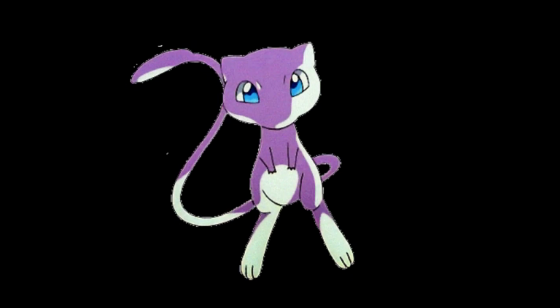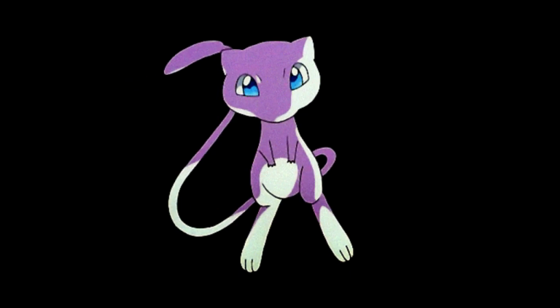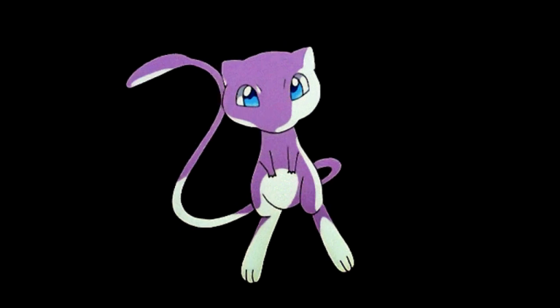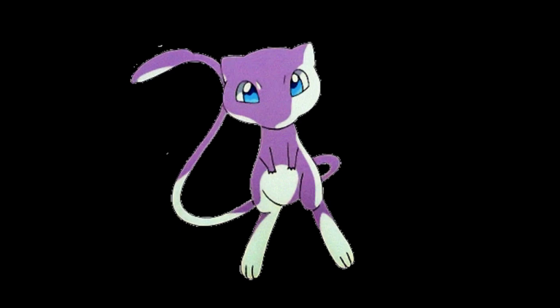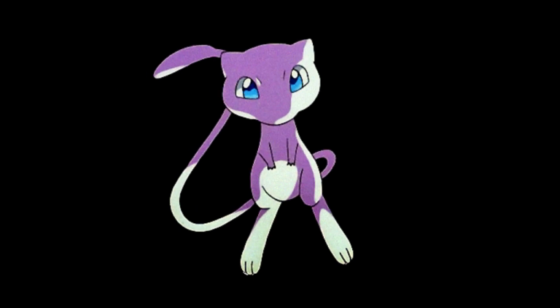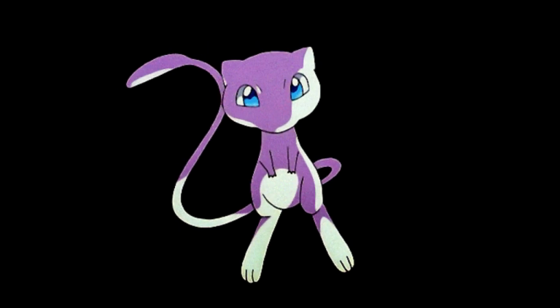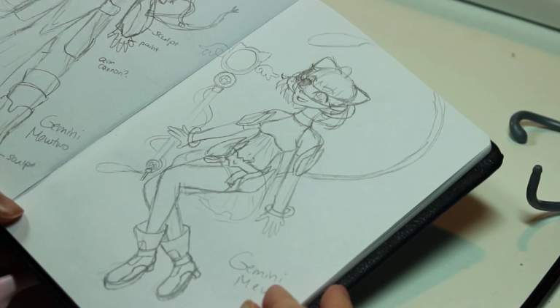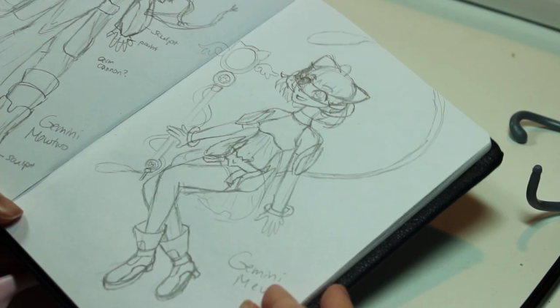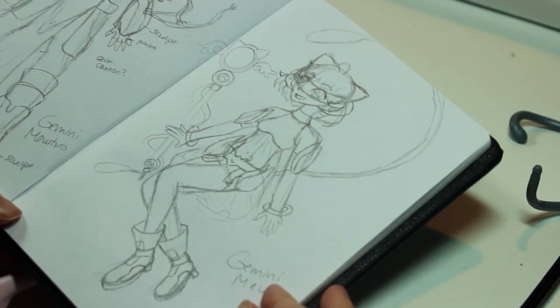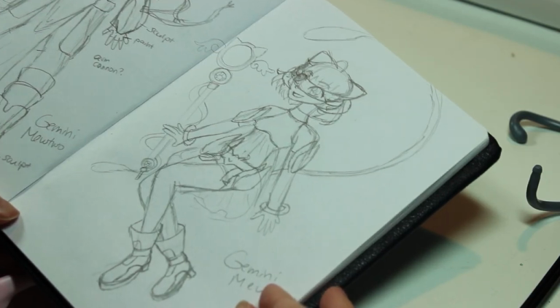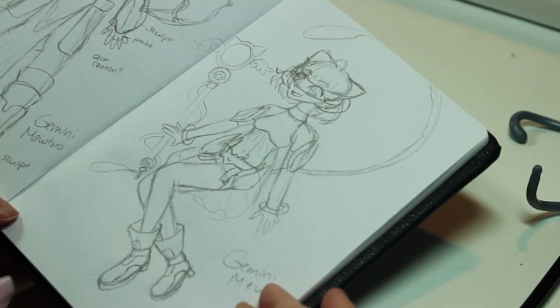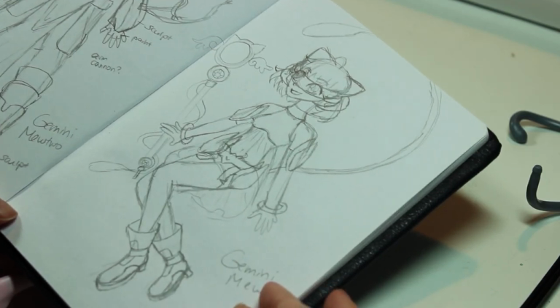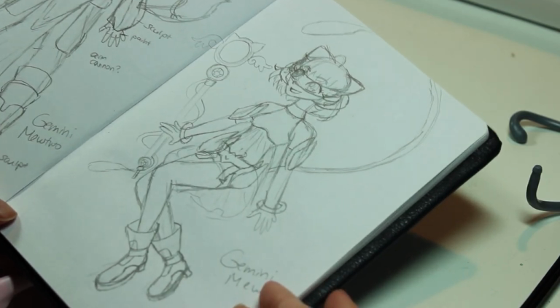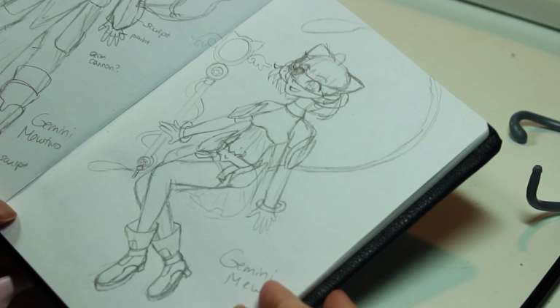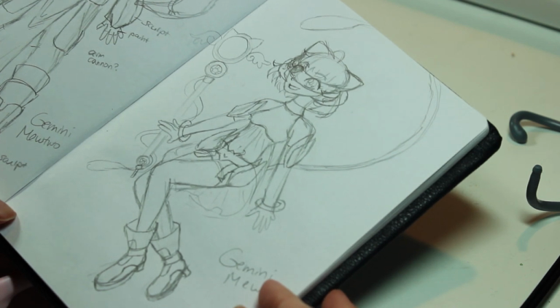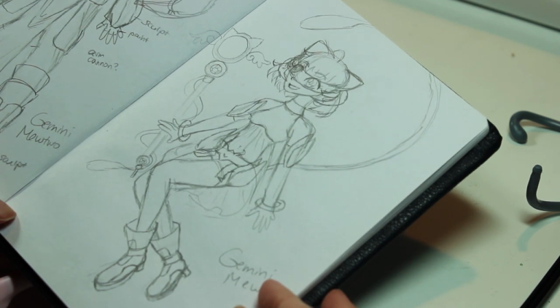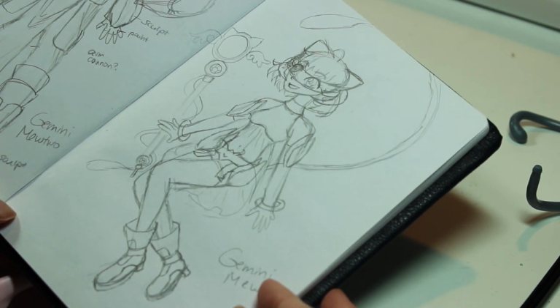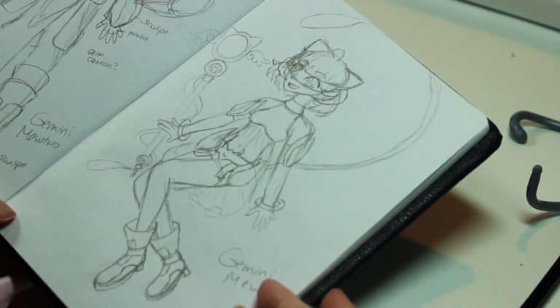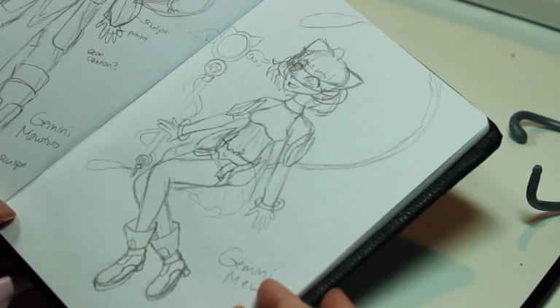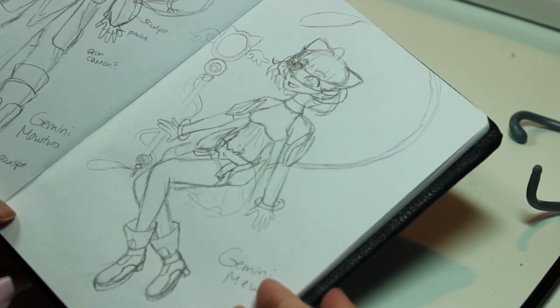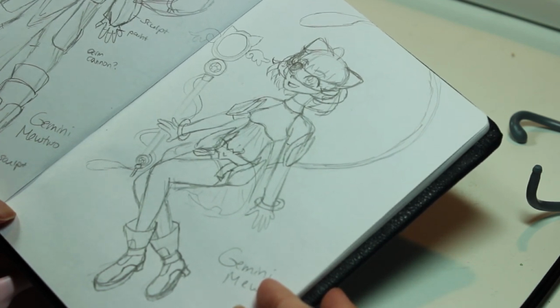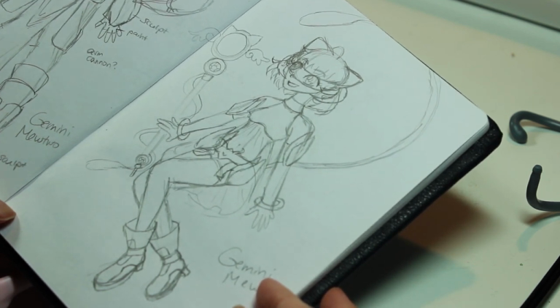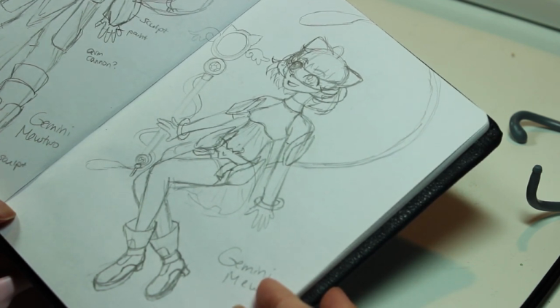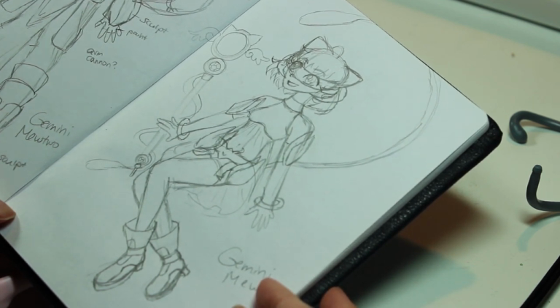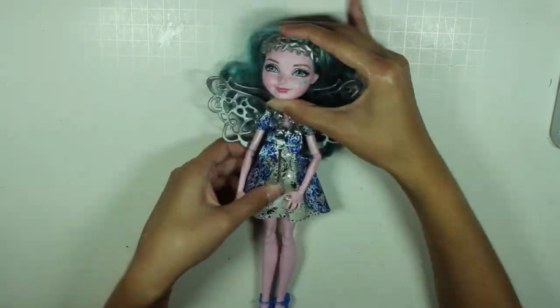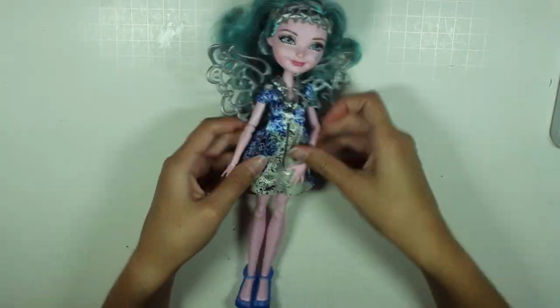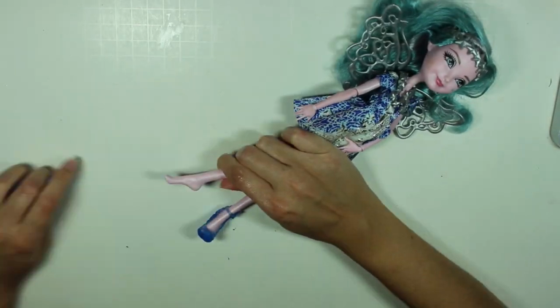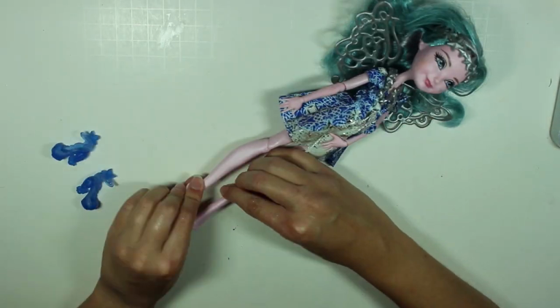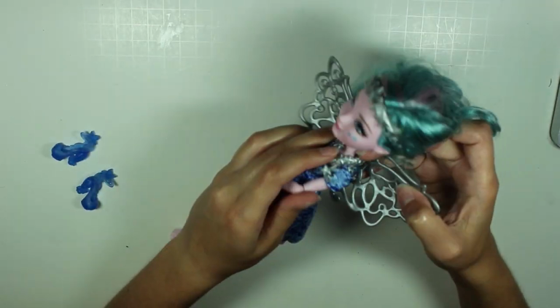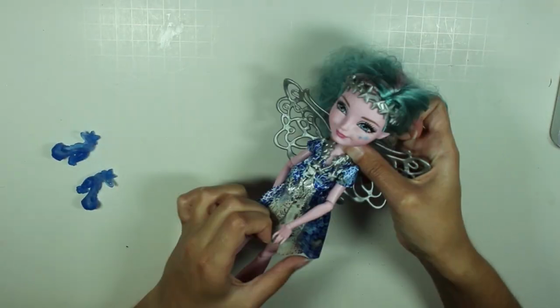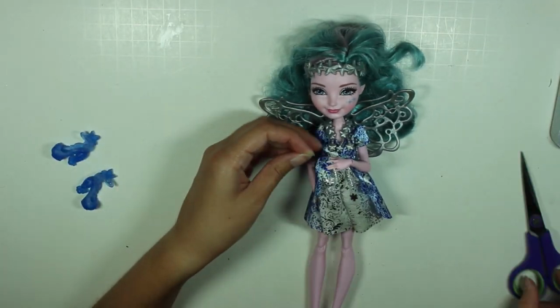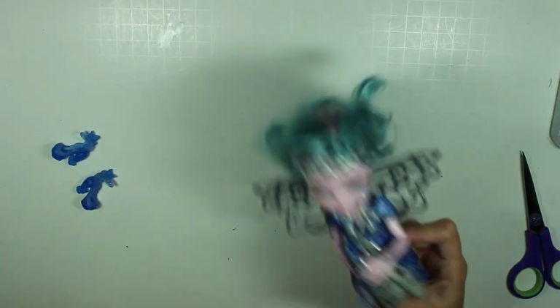I'm approaching Mew as basically a futuristic magical girl character in space. I'm not sure how else to explain that, but that's the aesthetic that I'm going for. For Mew, I knew I wanted to use Farrah Goodfairy from Ever After High.